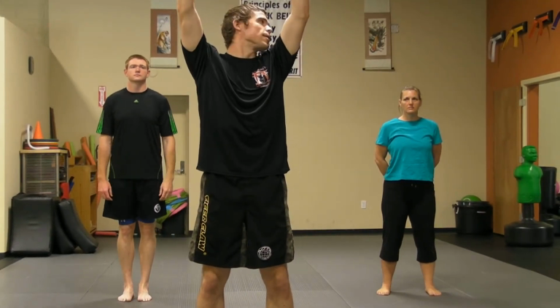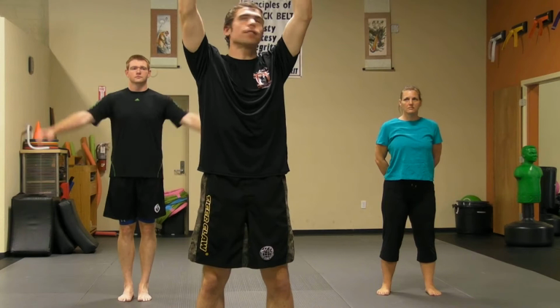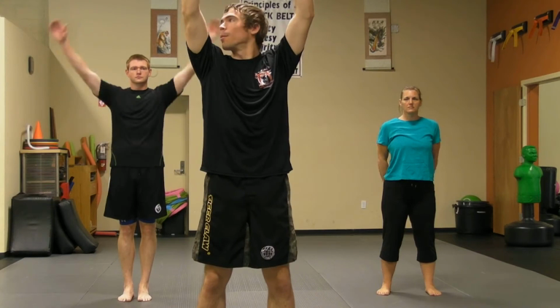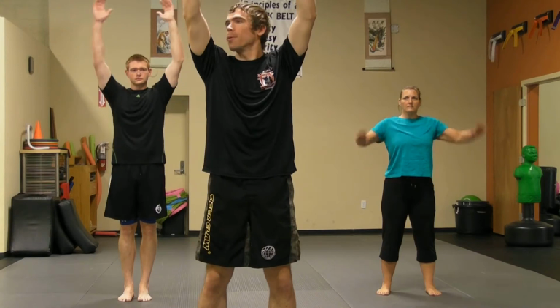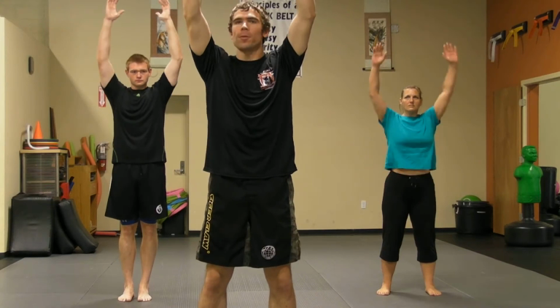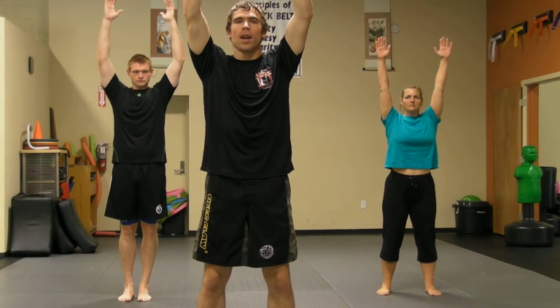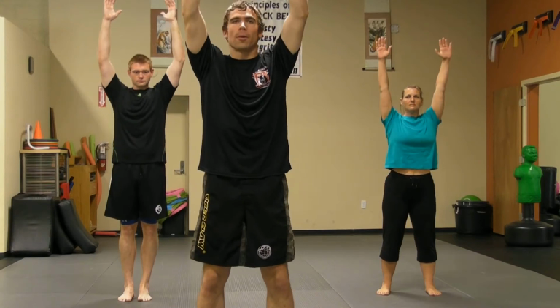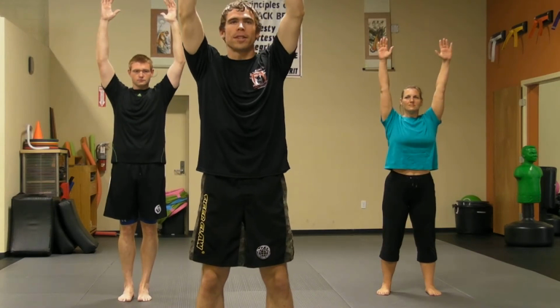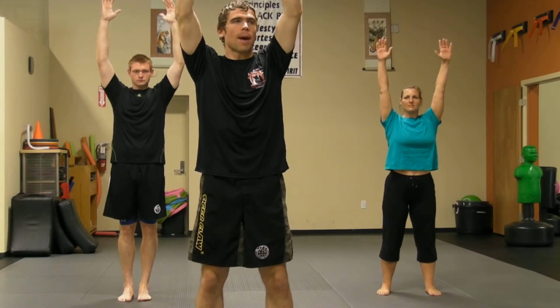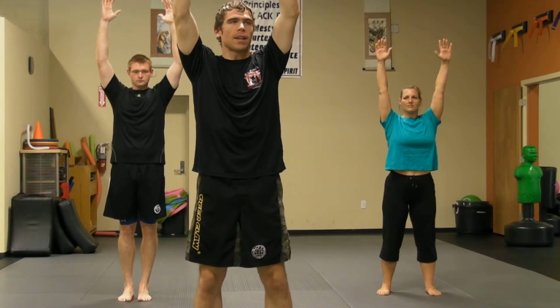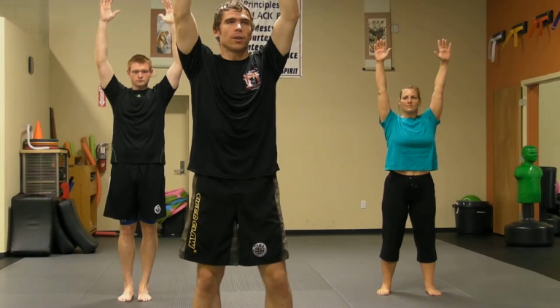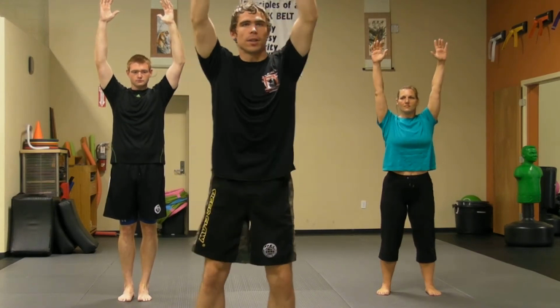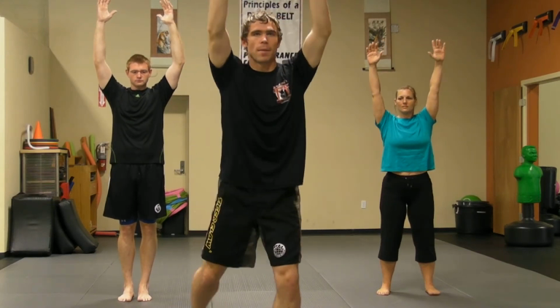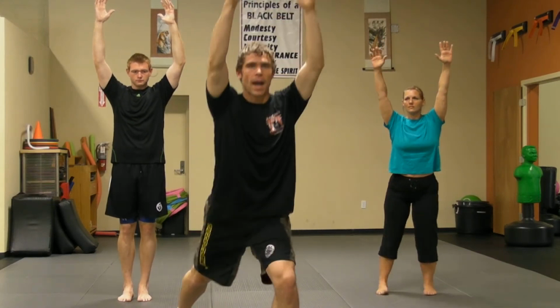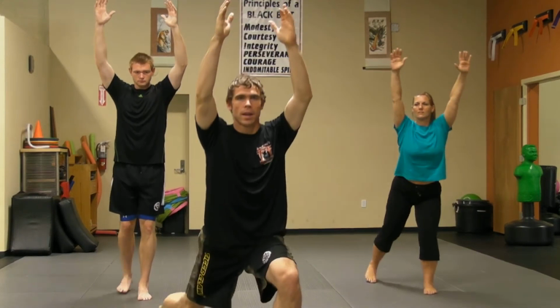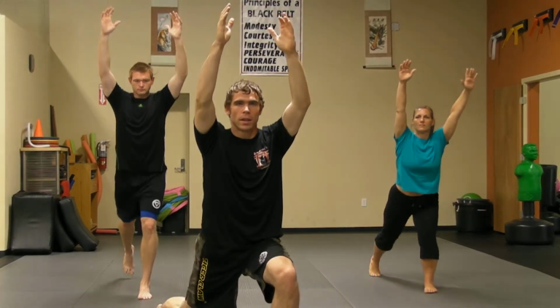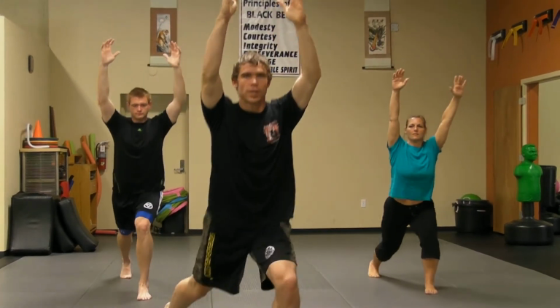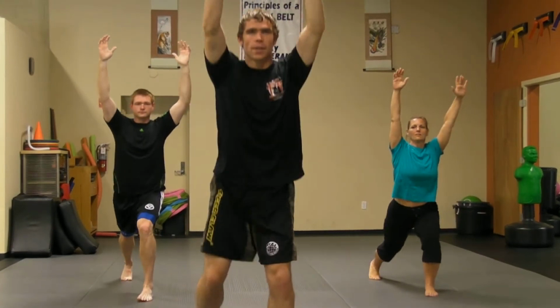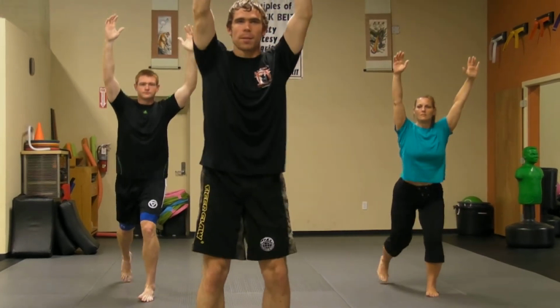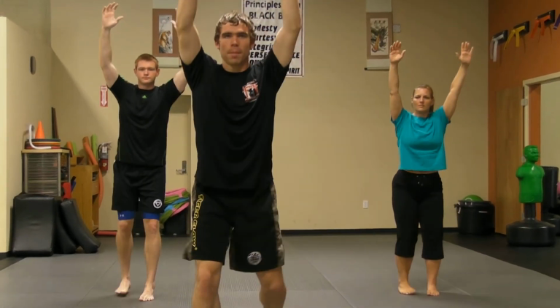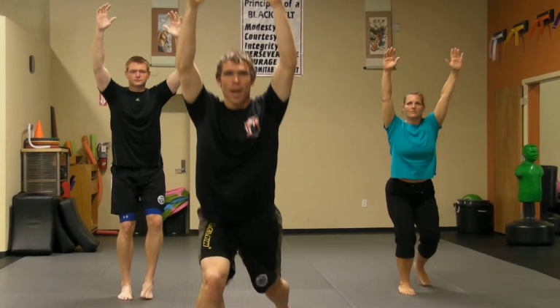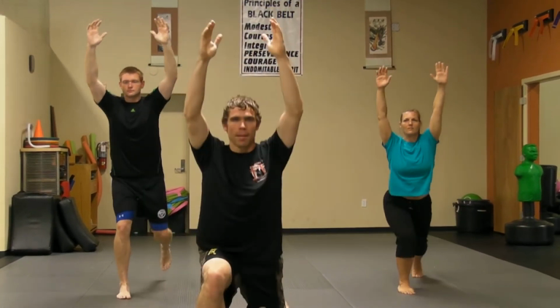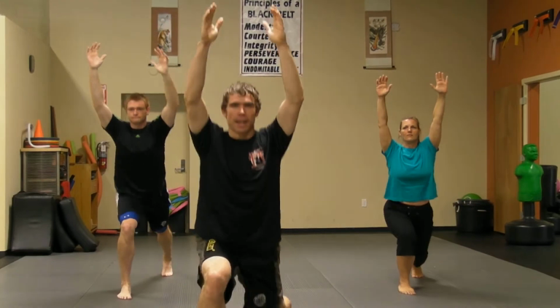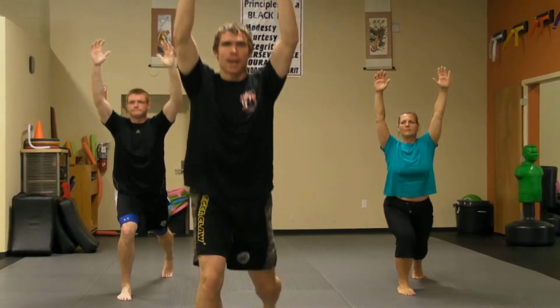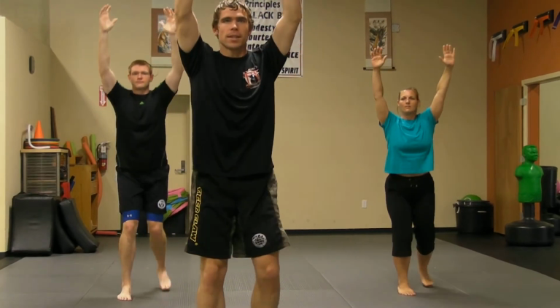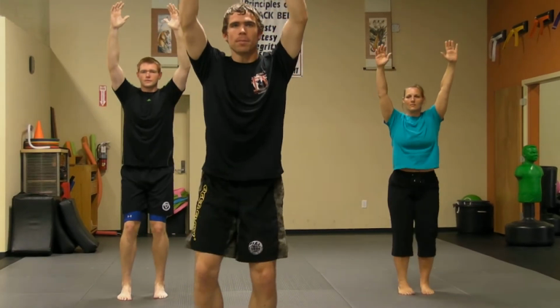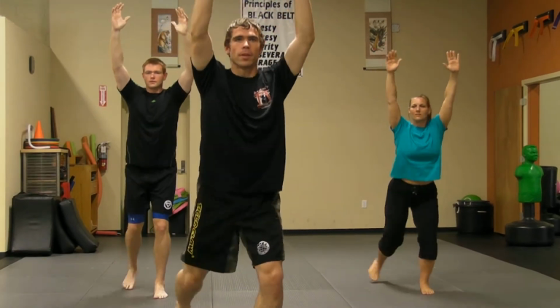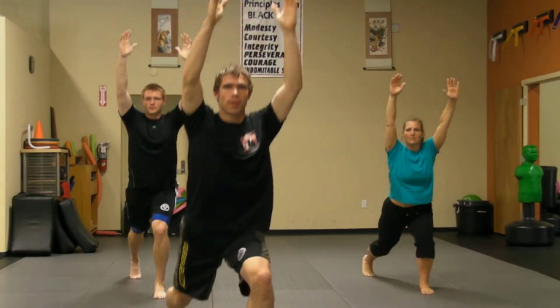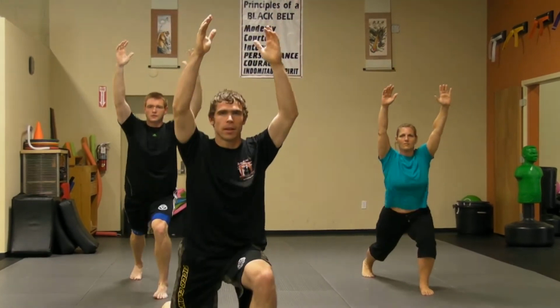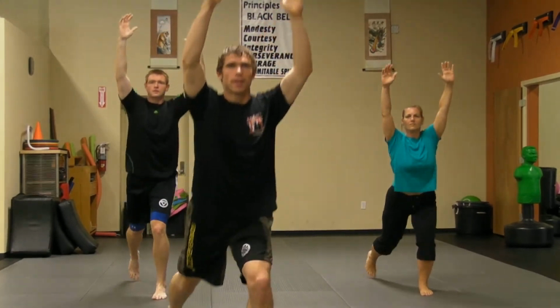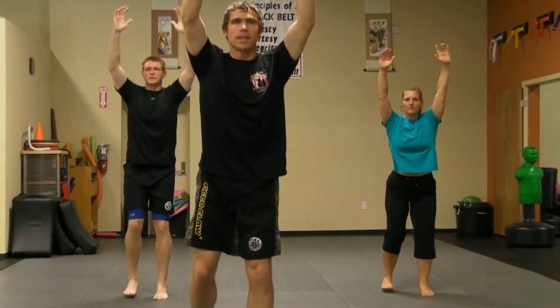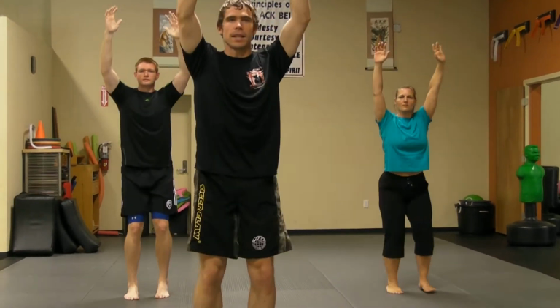My senses are going to help me out with this one. We're going to step back into a lunge — stepping back, lunging down, stepping up, and then back down. Nice and simple, nice and easy.